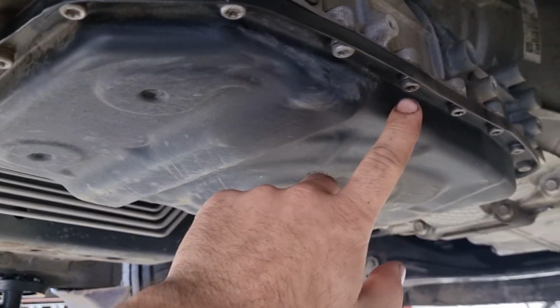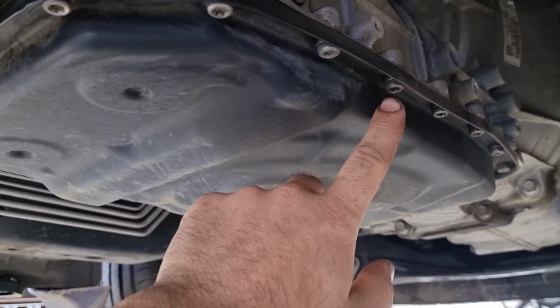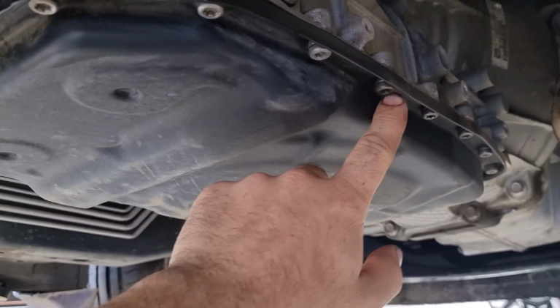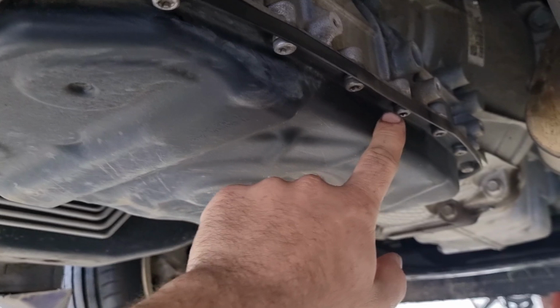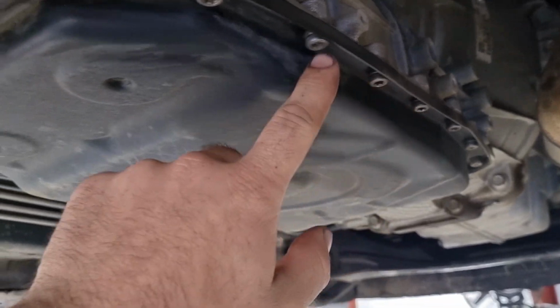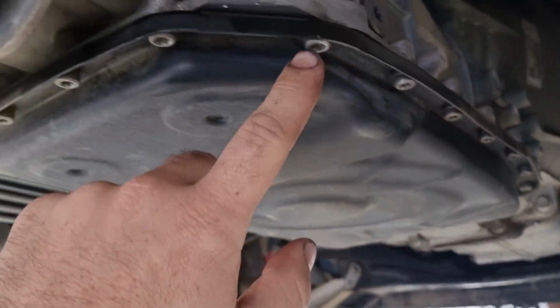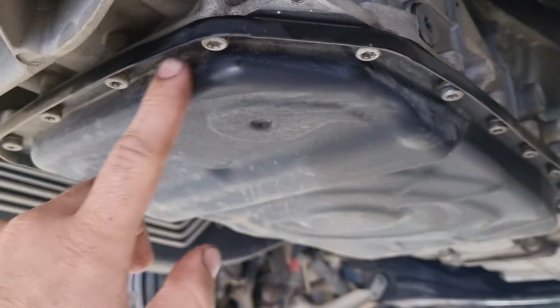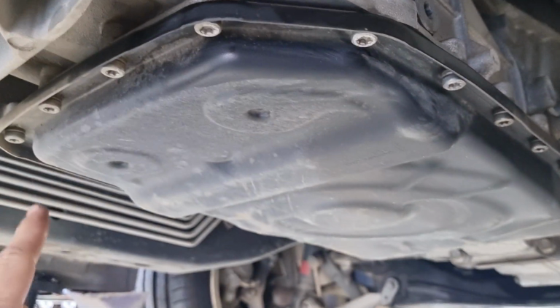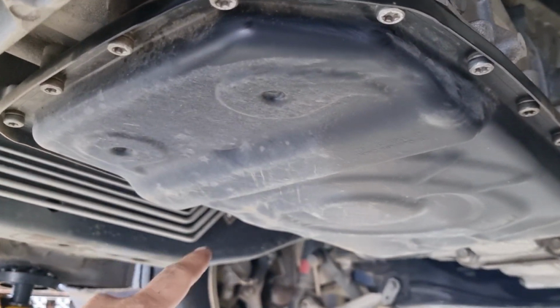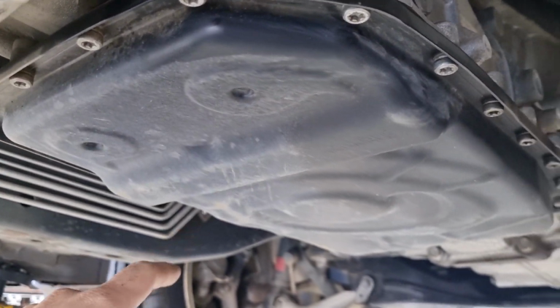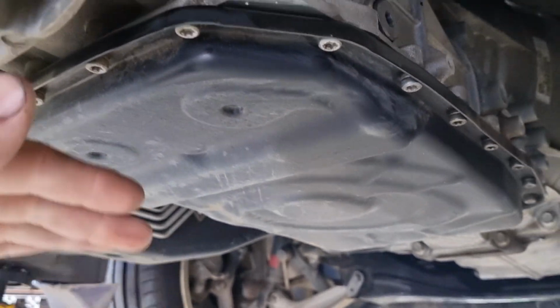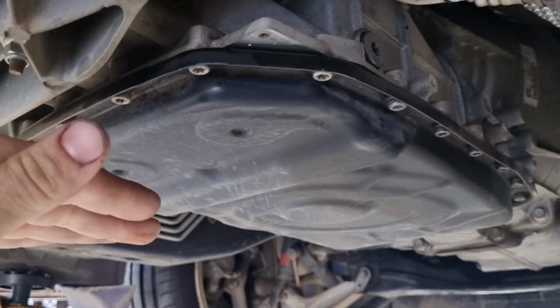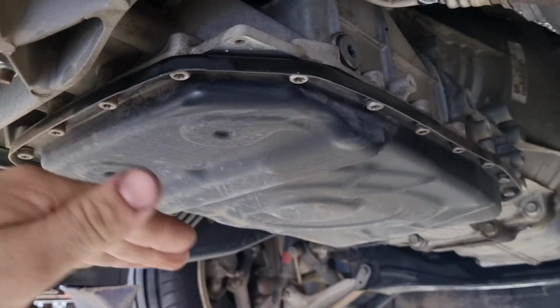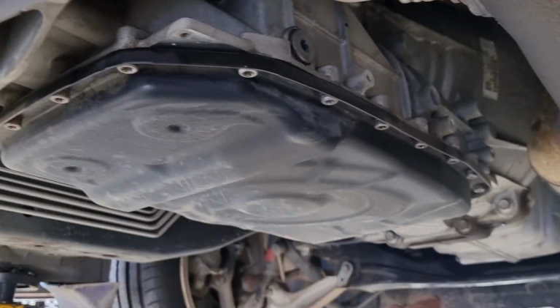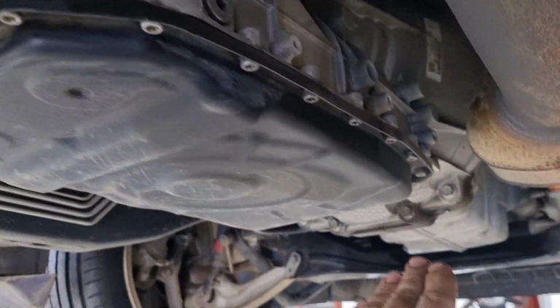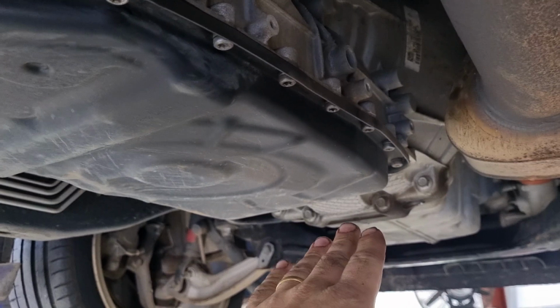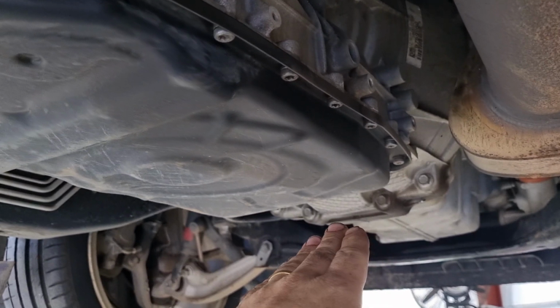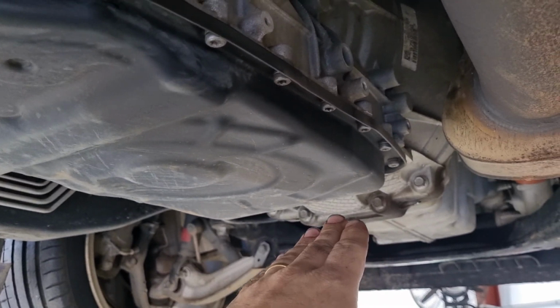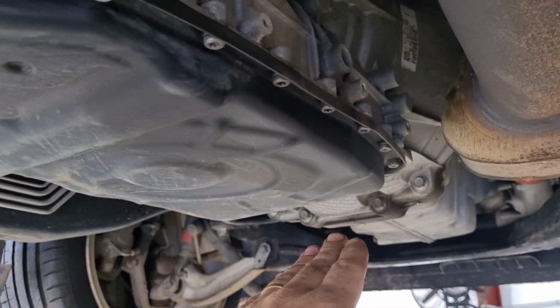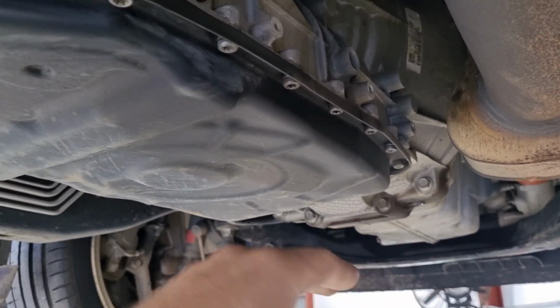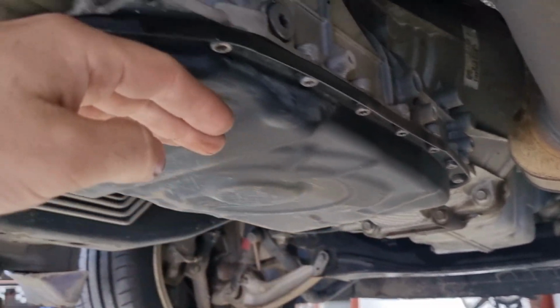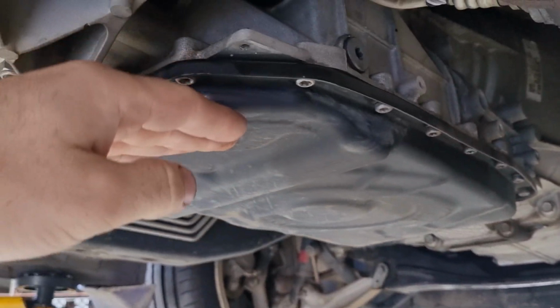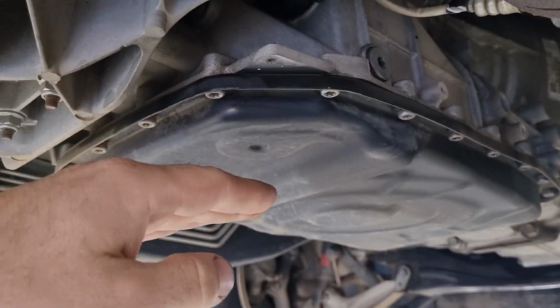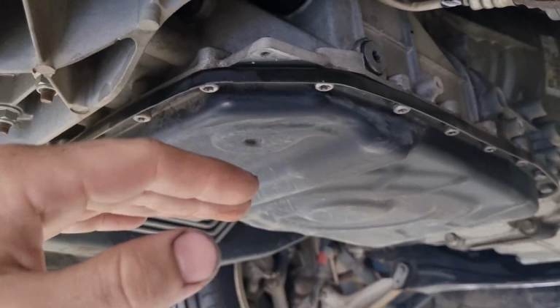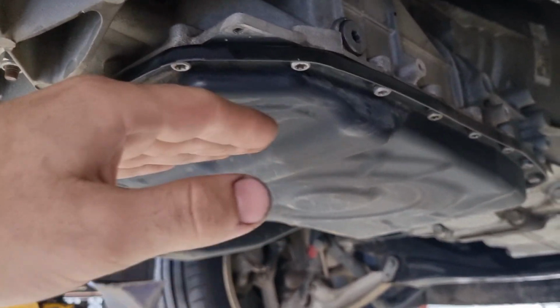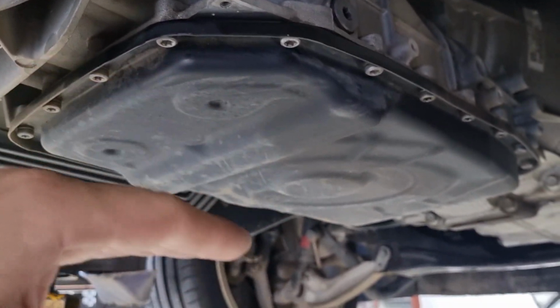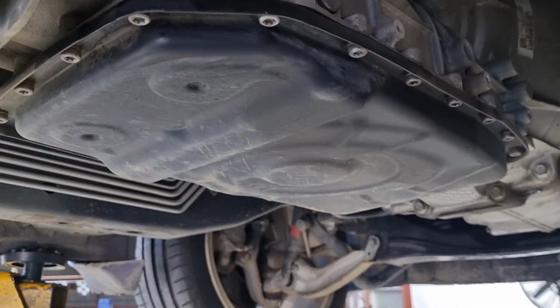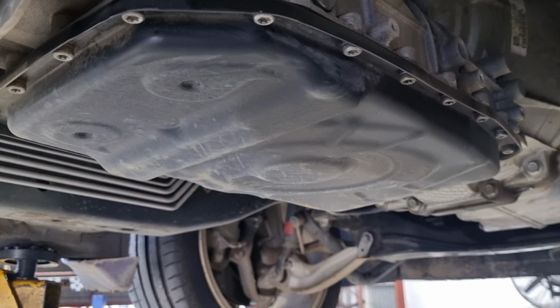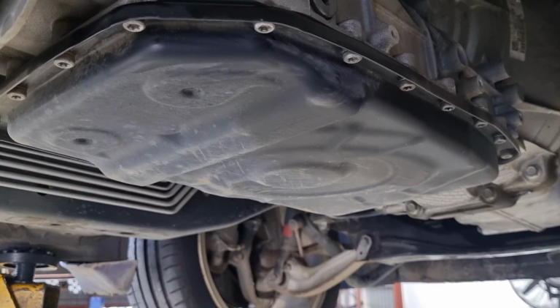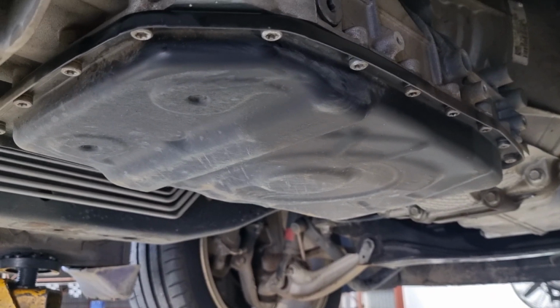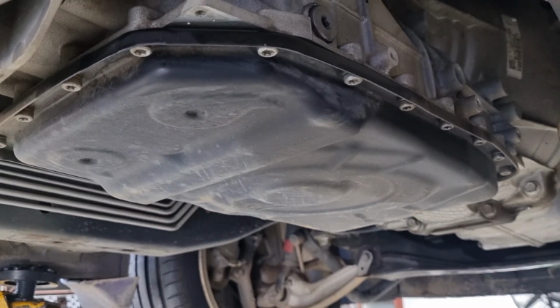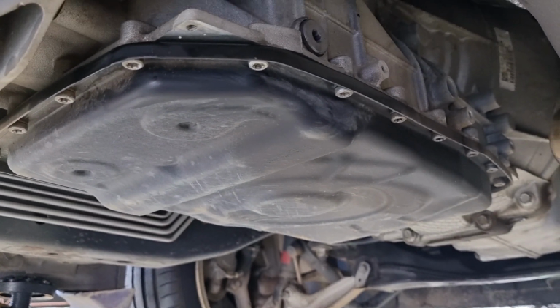We're going to start by undoing all of the bolts around this side and put the oil drainer, and then when we get to the last few bolts still in, we will start cracking them and lower it down. I'll start that process and show you what that looks like.